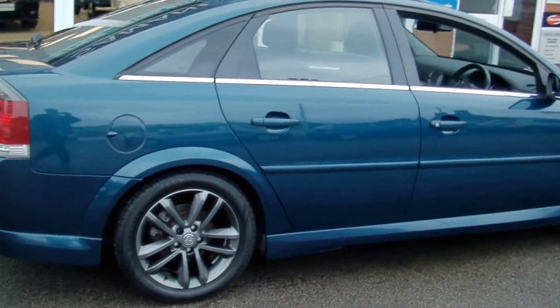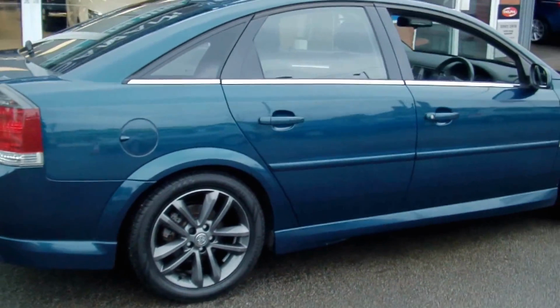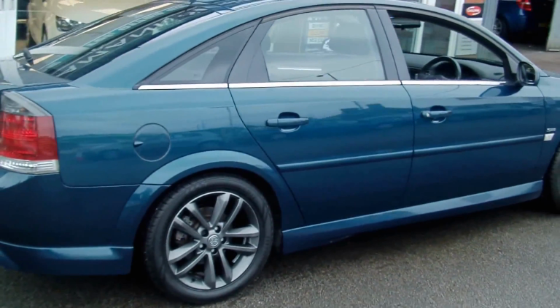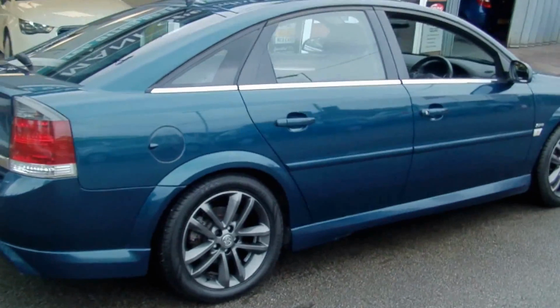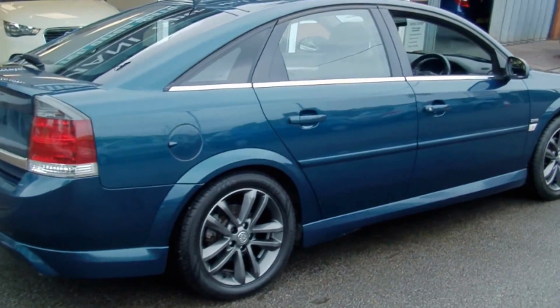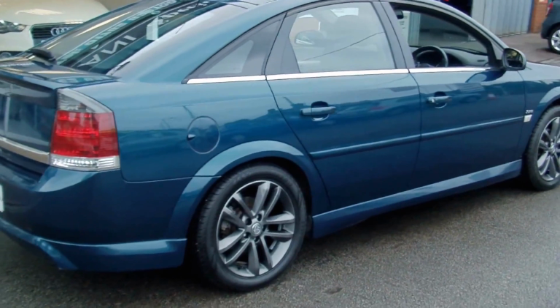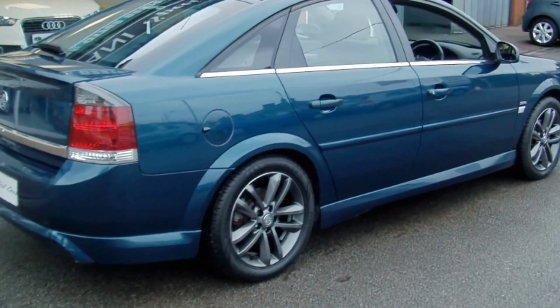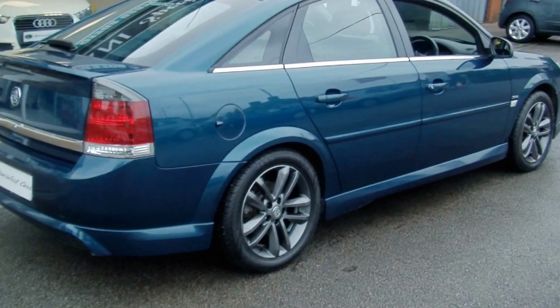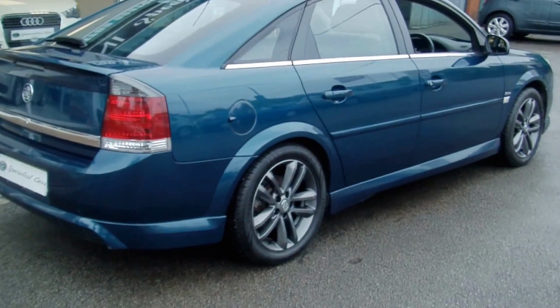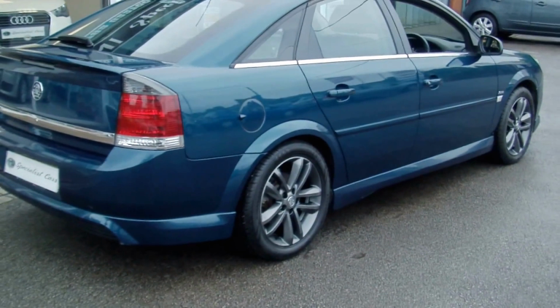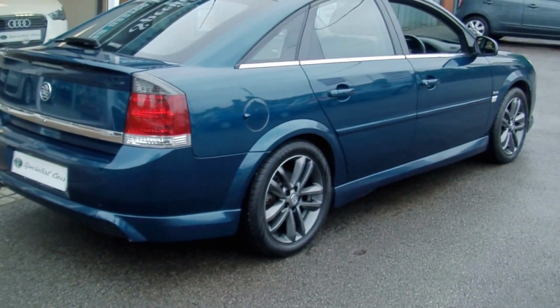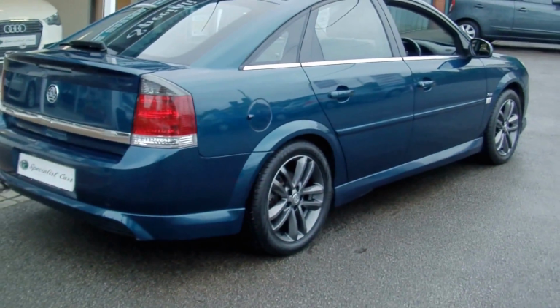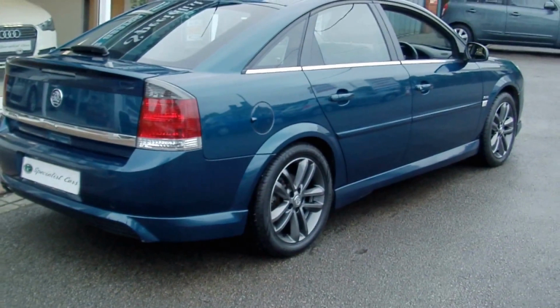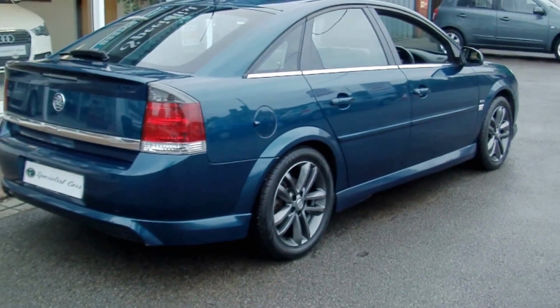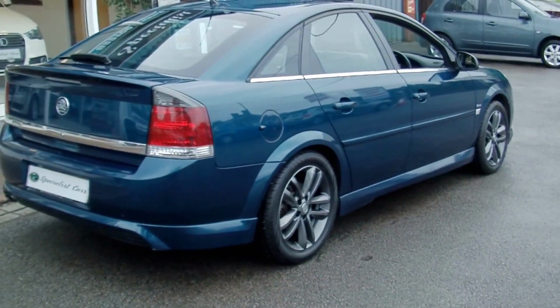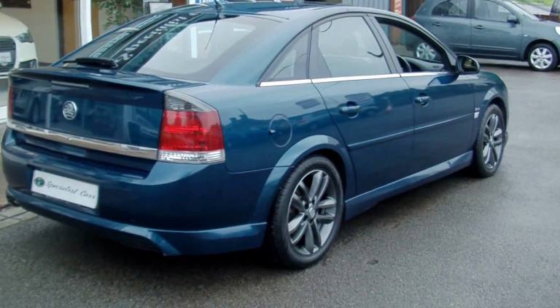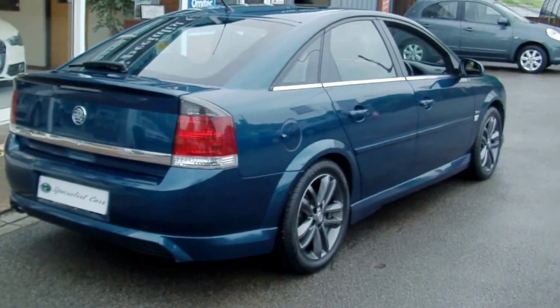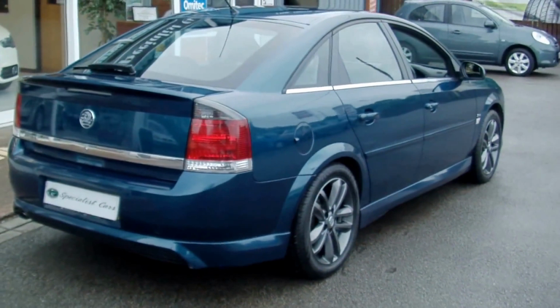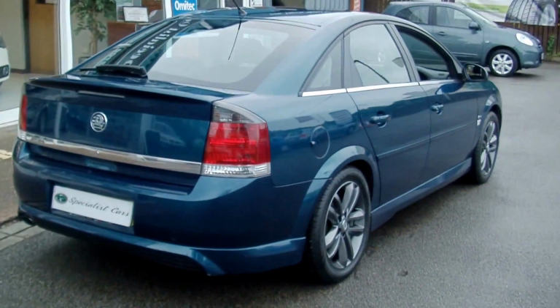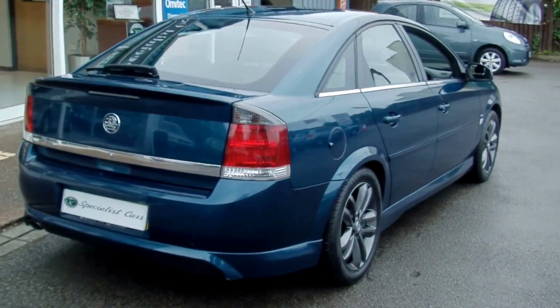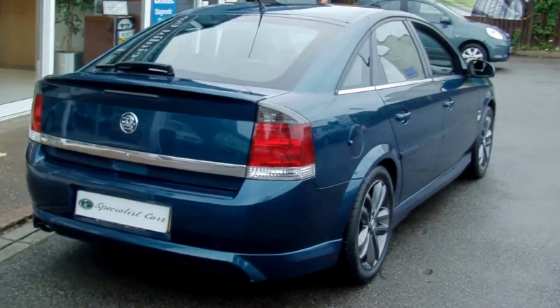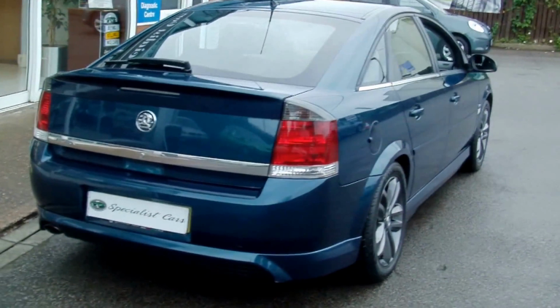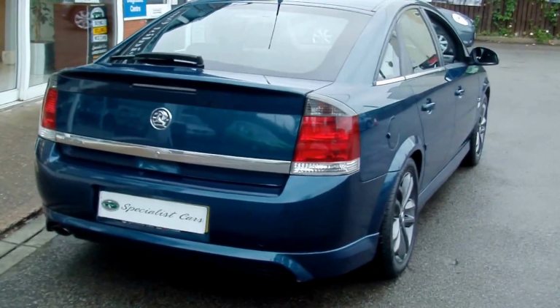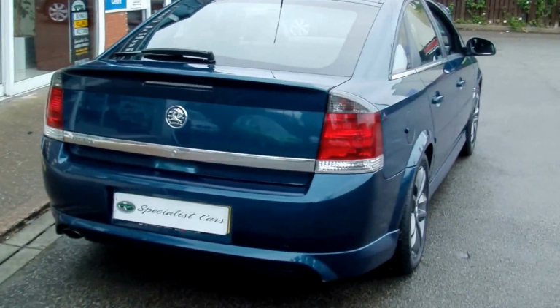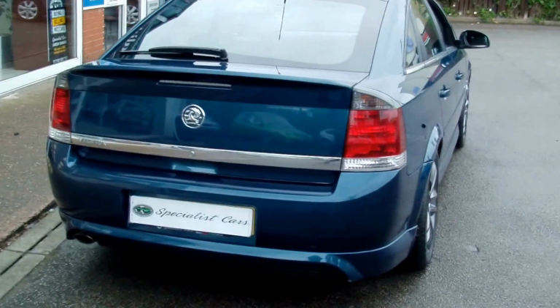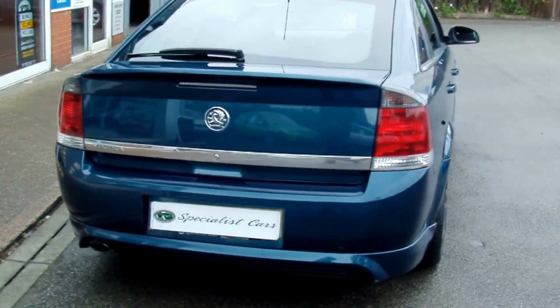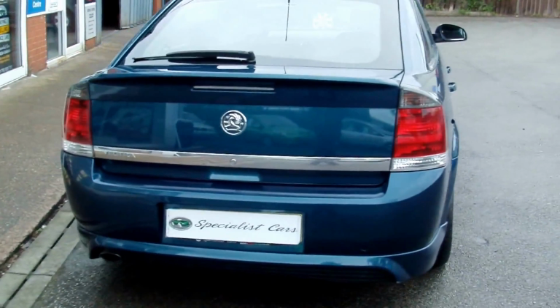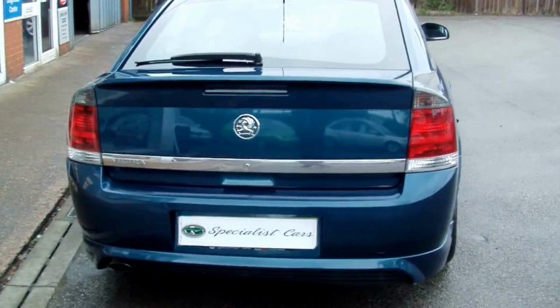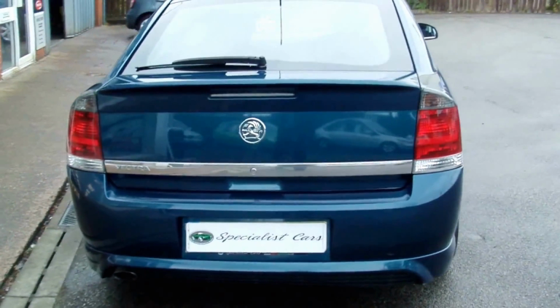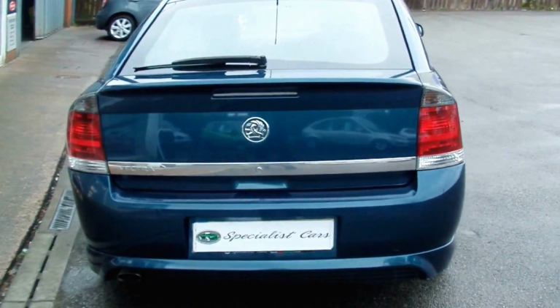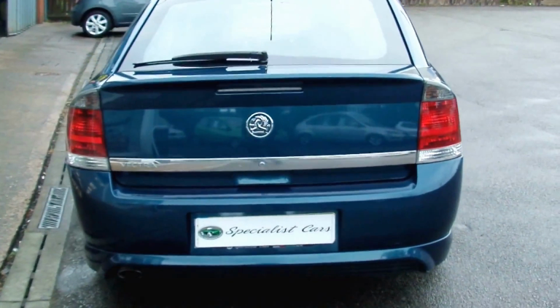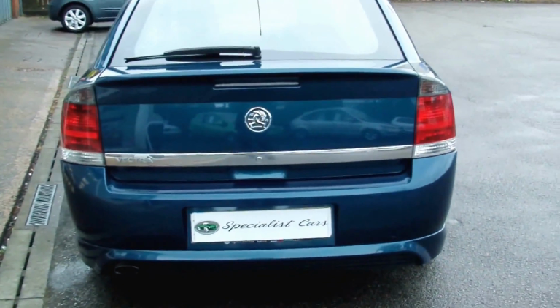This is a 2008 08-plate, two-owner car, in absolutely beautiful condition. The car has full Vauxhall service history.